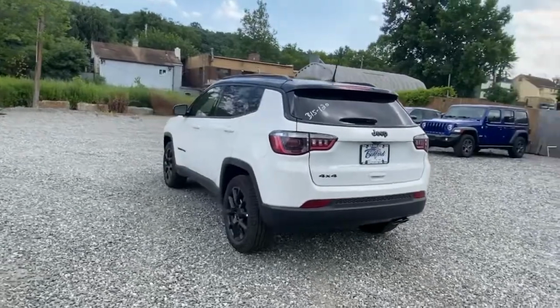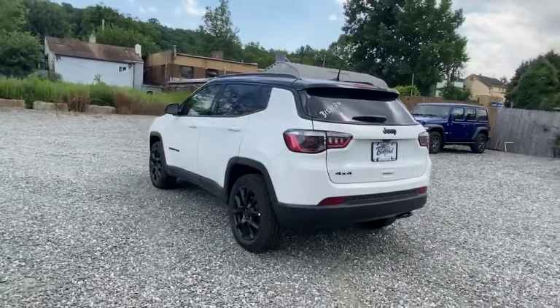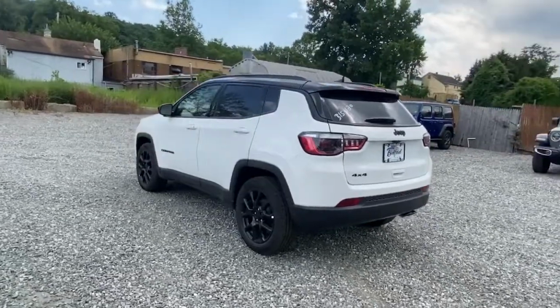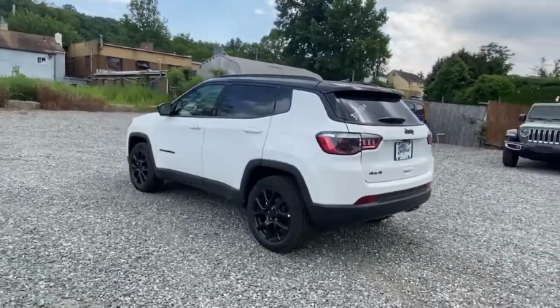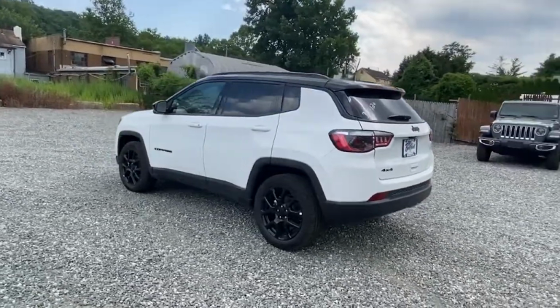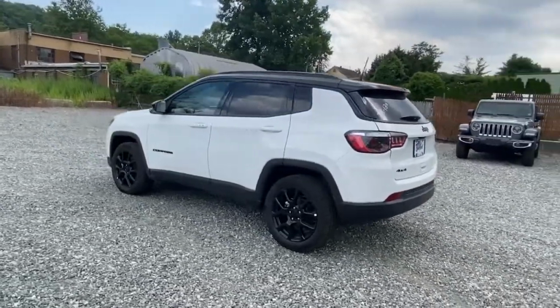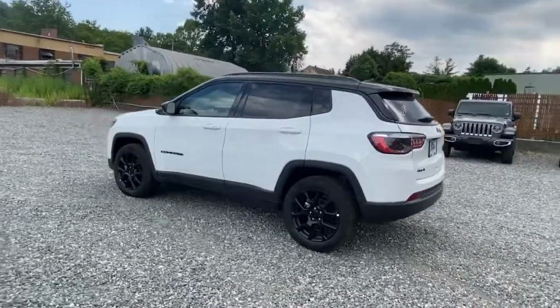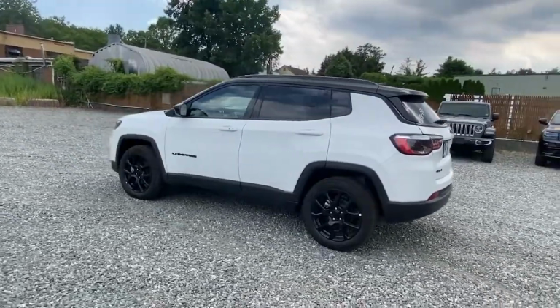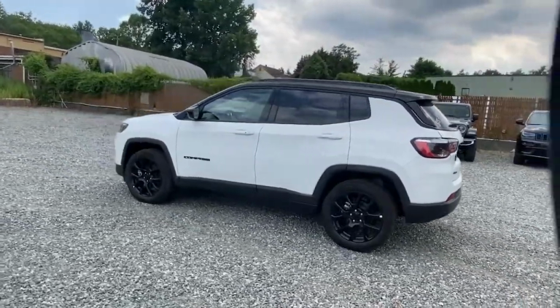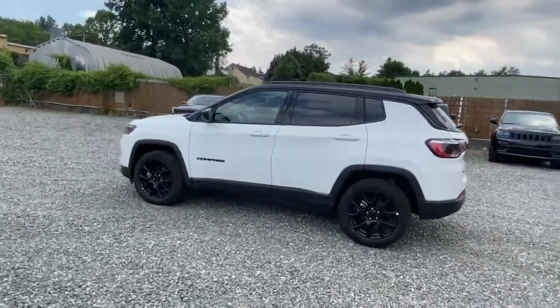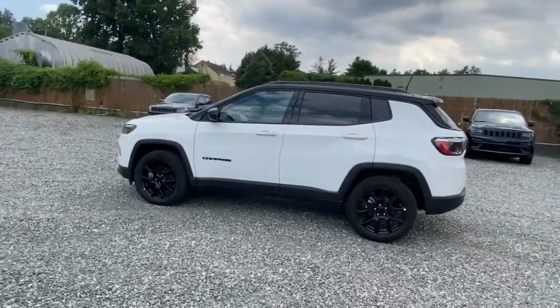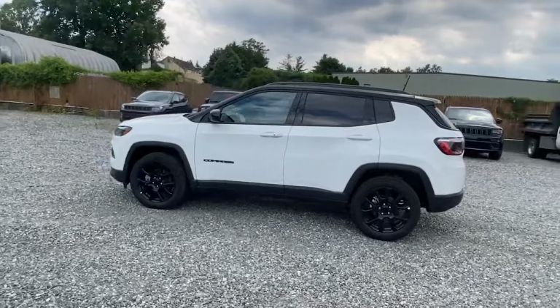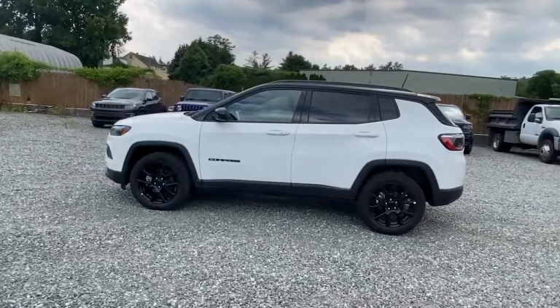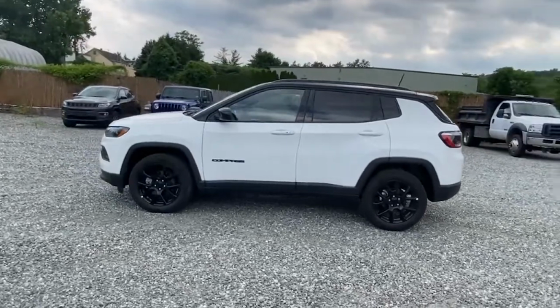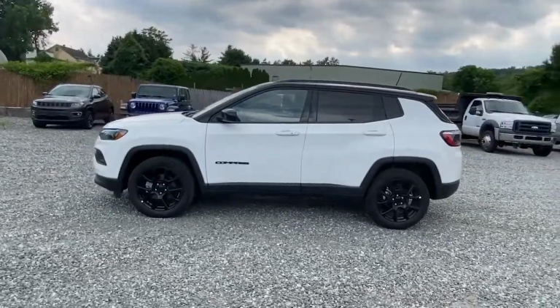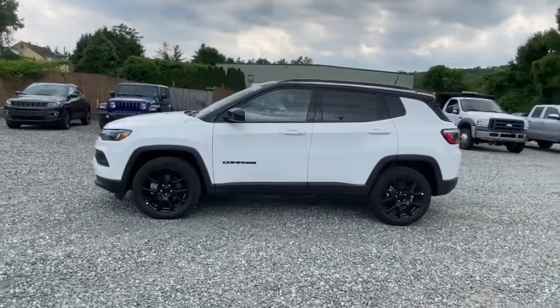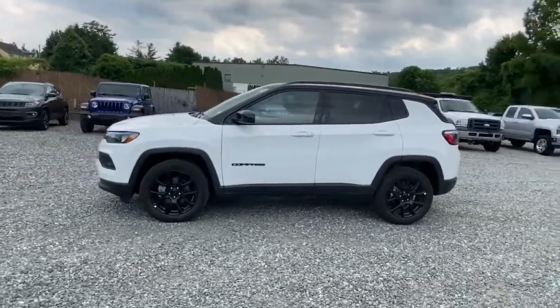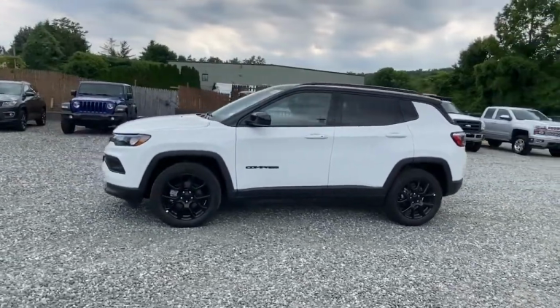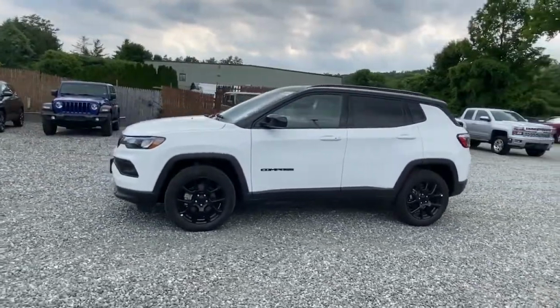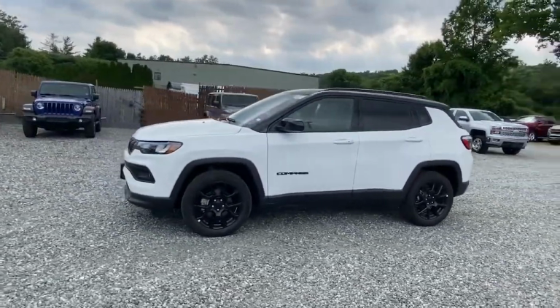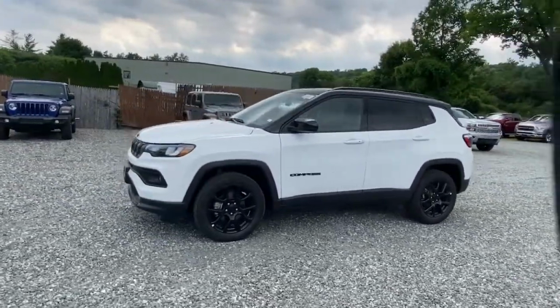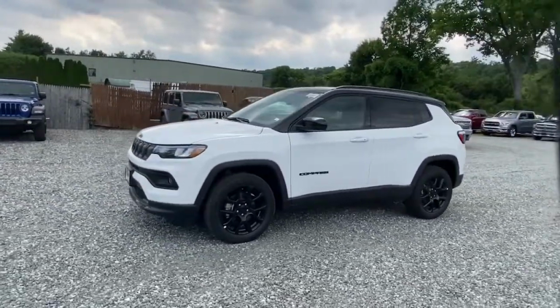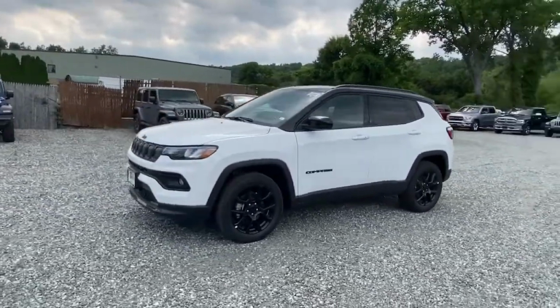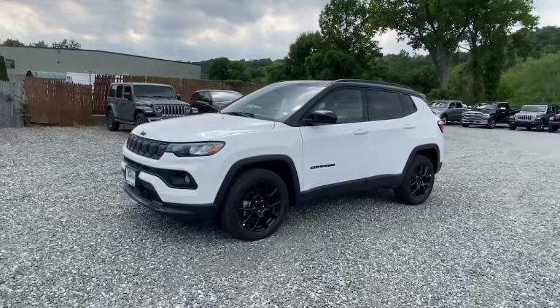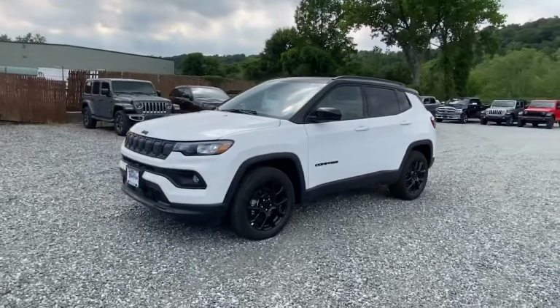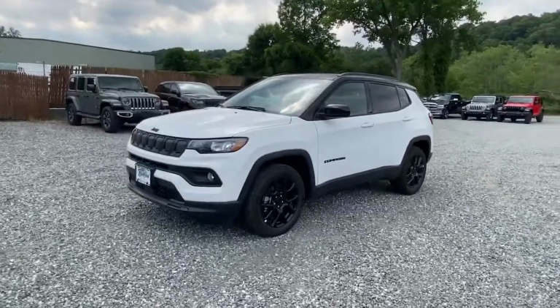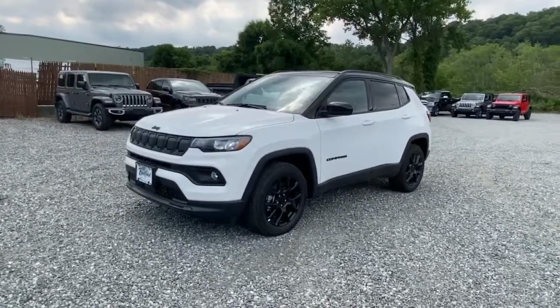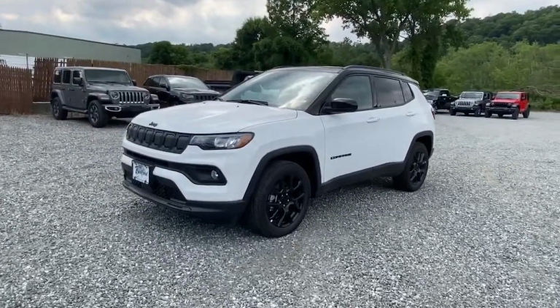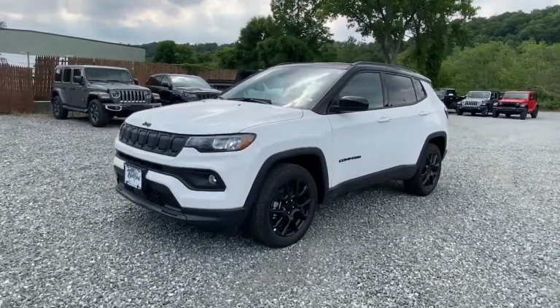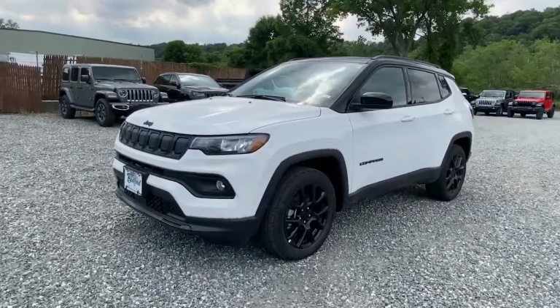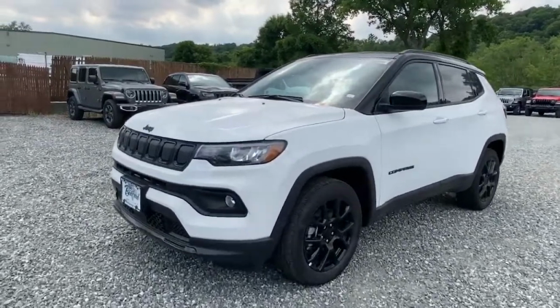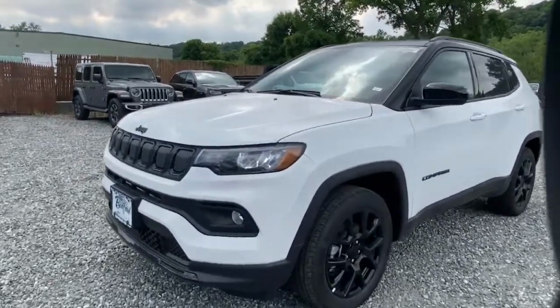Keyless entry, backup camera, satellite radio, remote engine start, lane keeping assist, iPod and MP3 input, heated mirrors, fog lamps, four cylinder engine, 4x4.